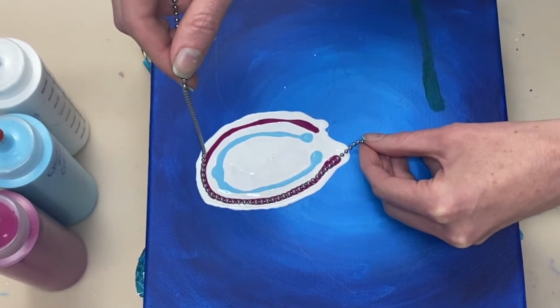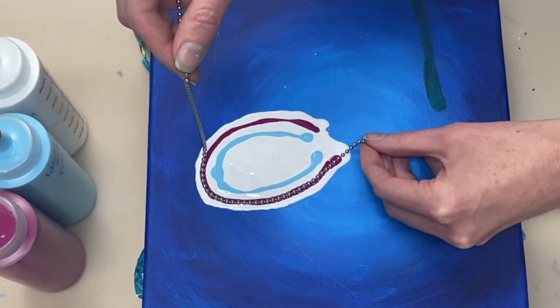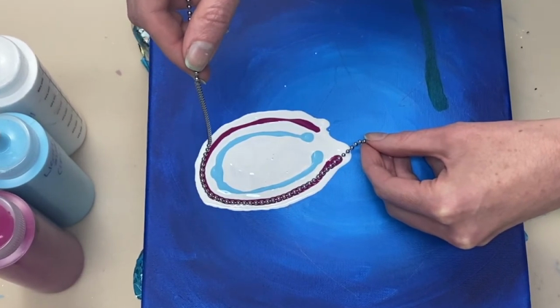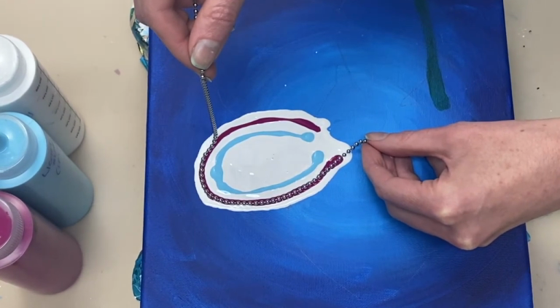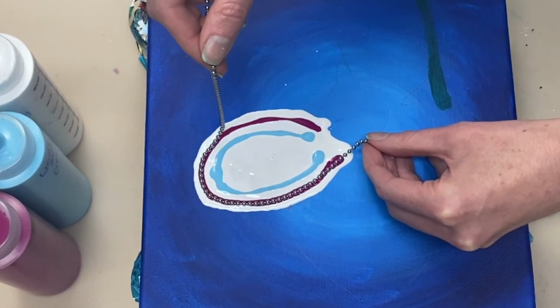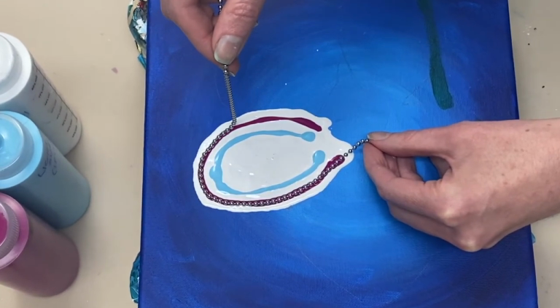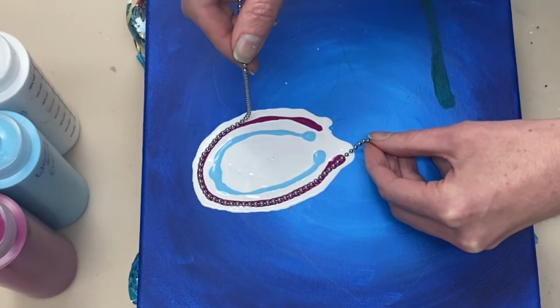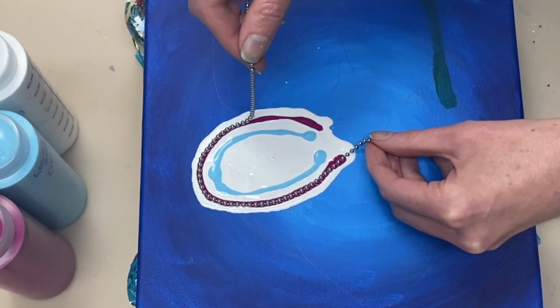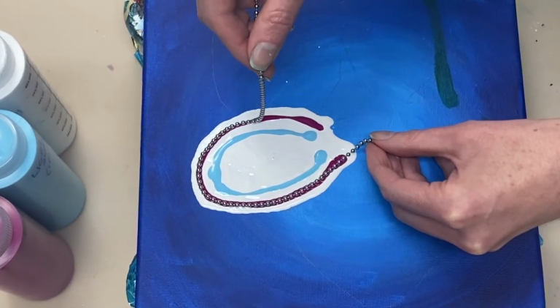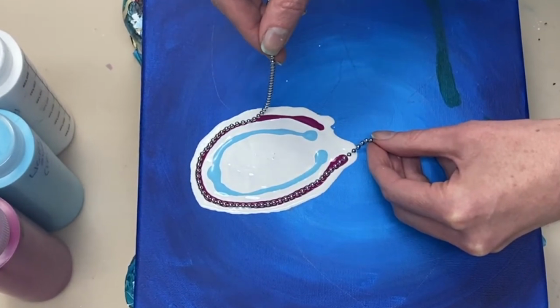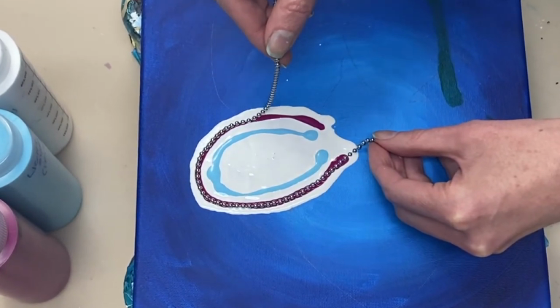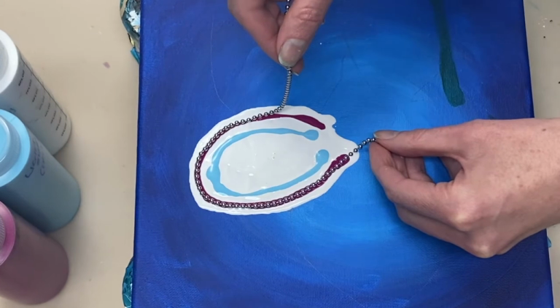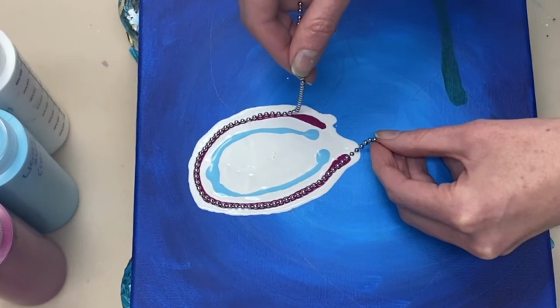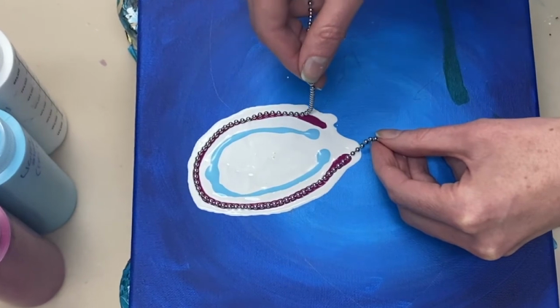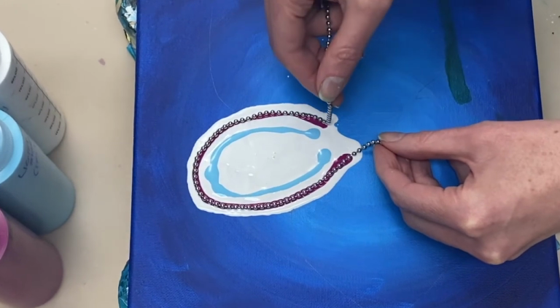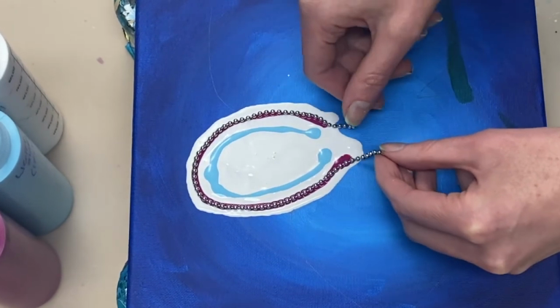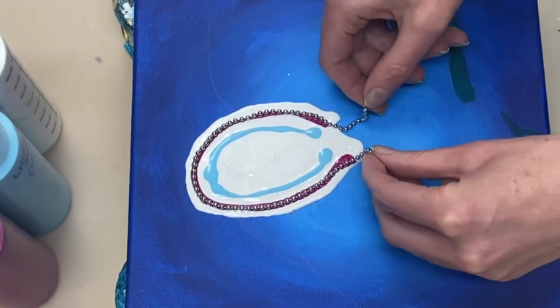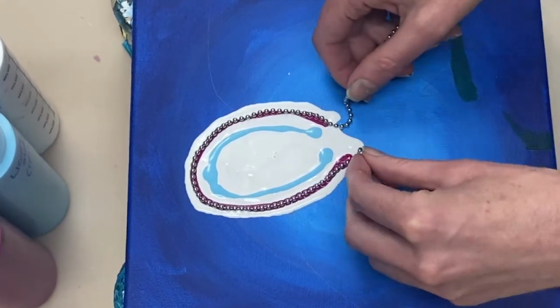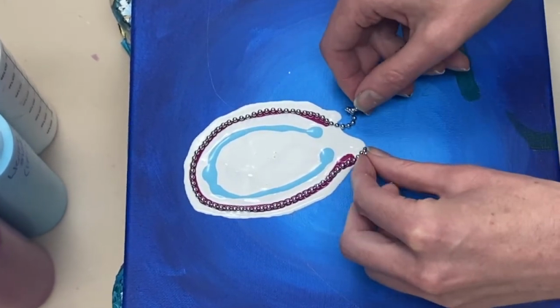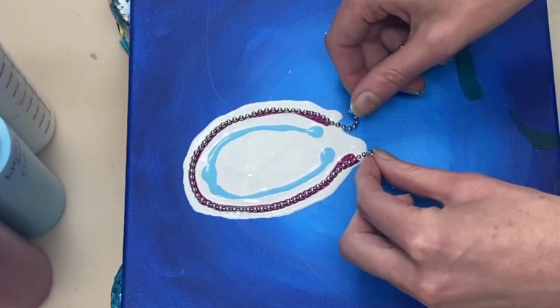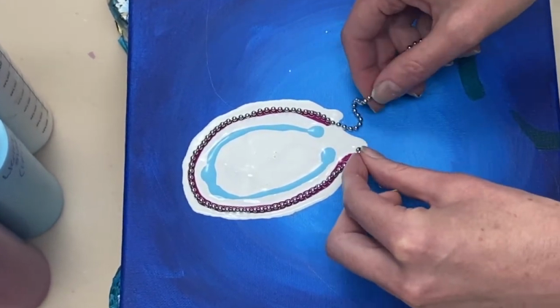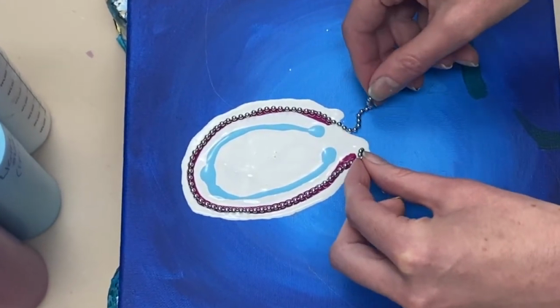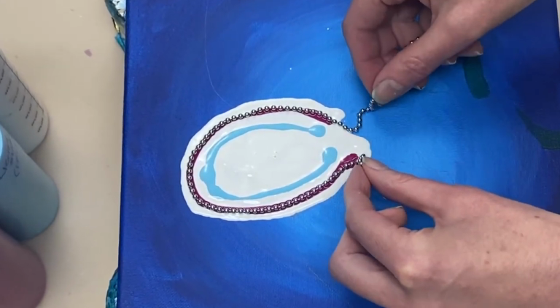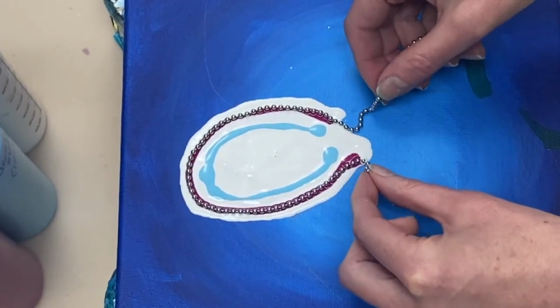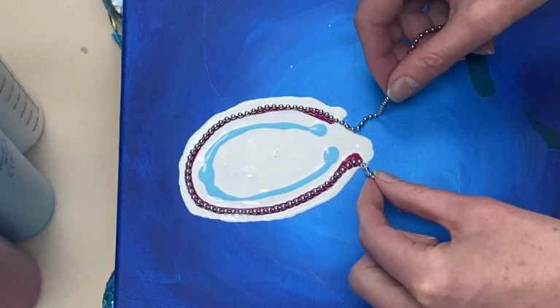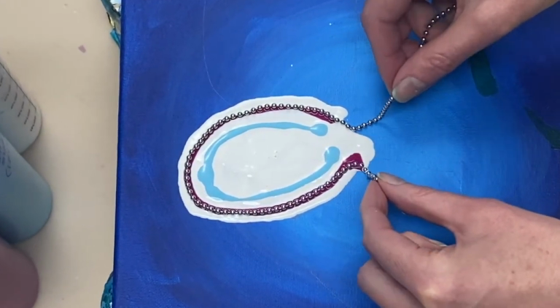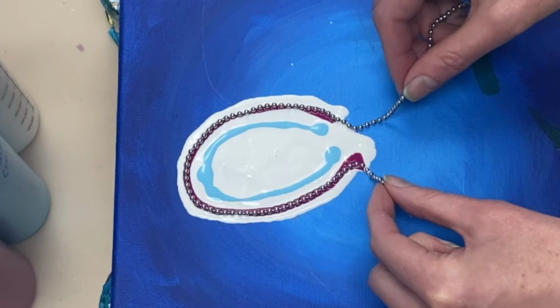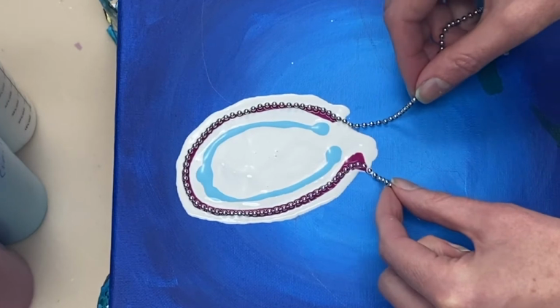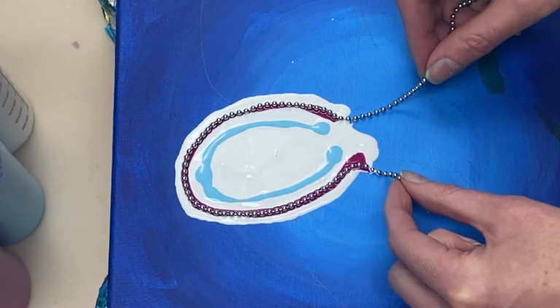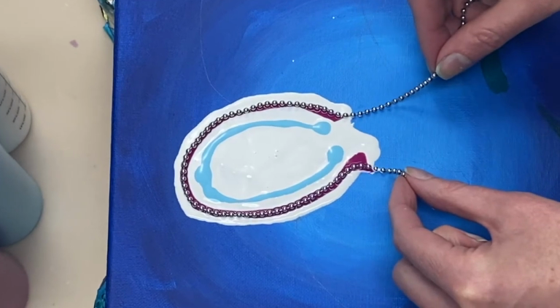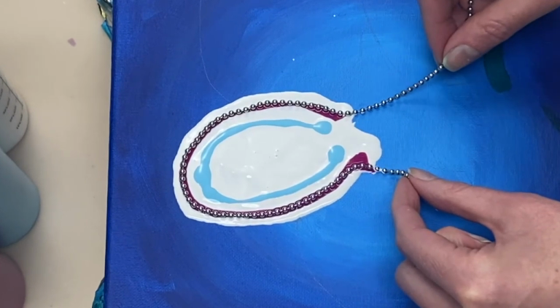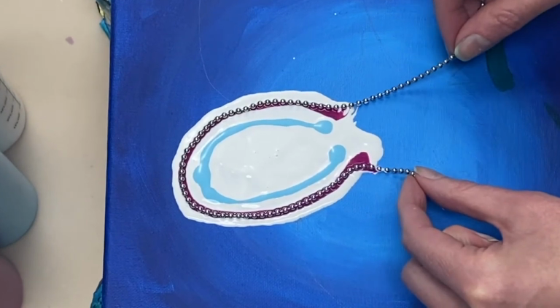To create this first petal, I'm laying the chain down just inside the deep magenta and then gently pulling it down towards the center of the petal.